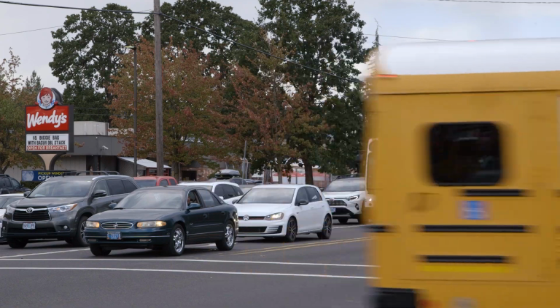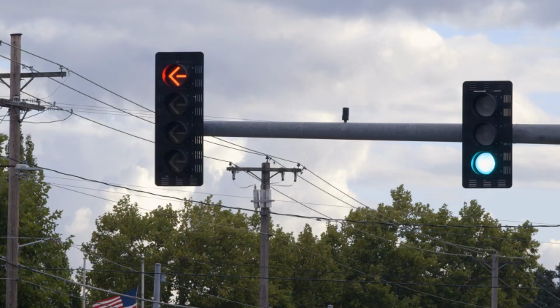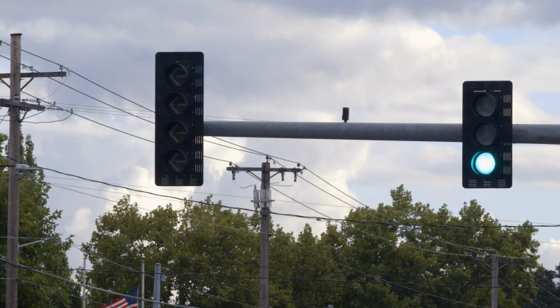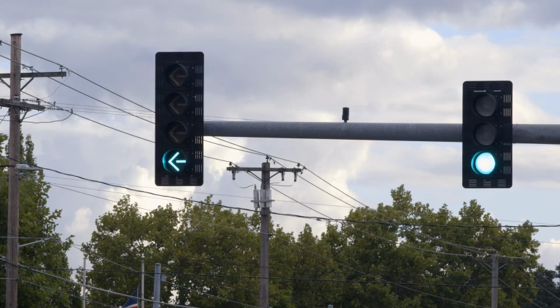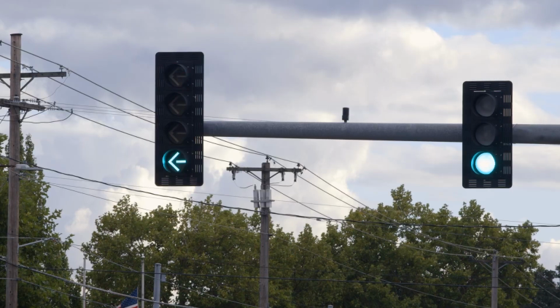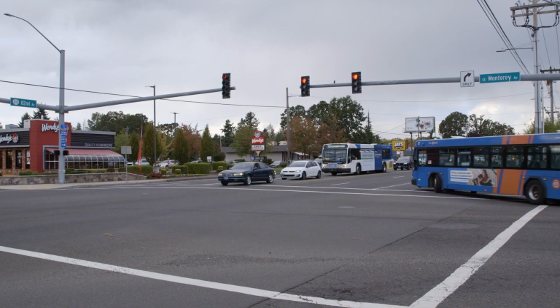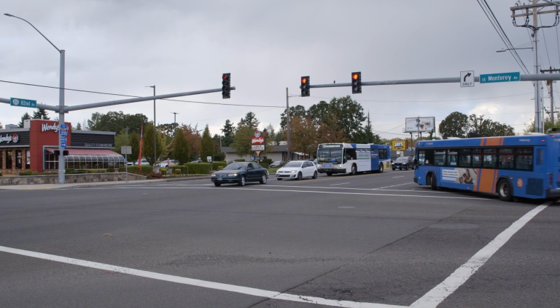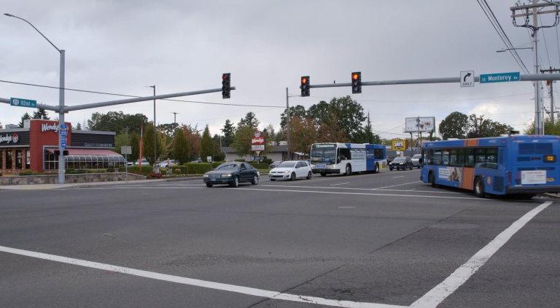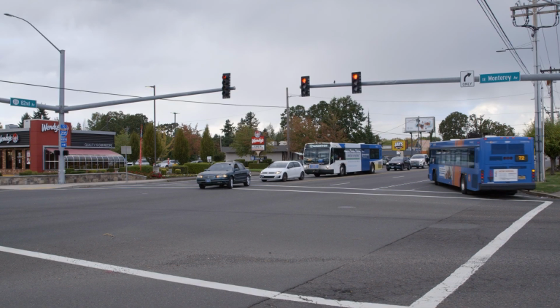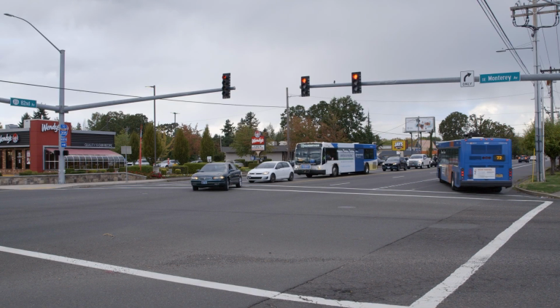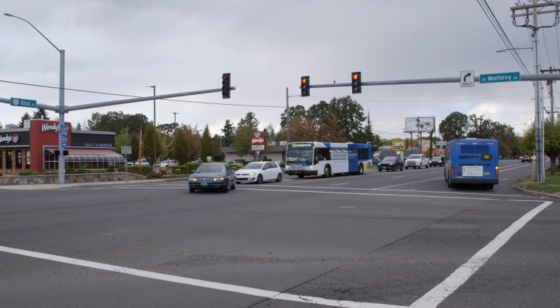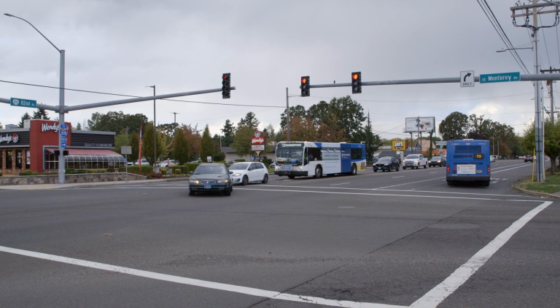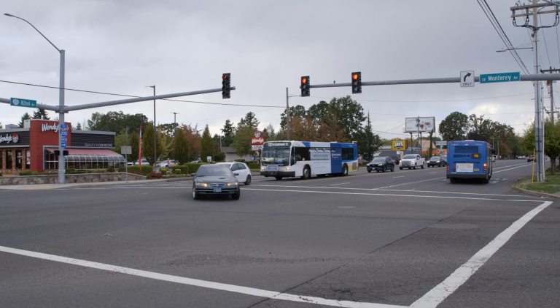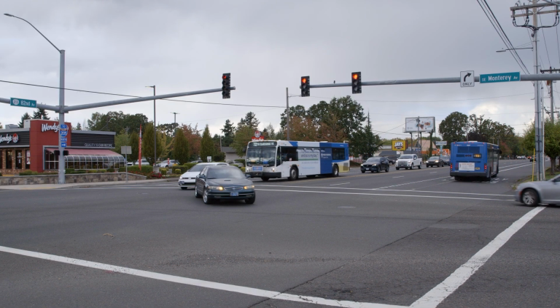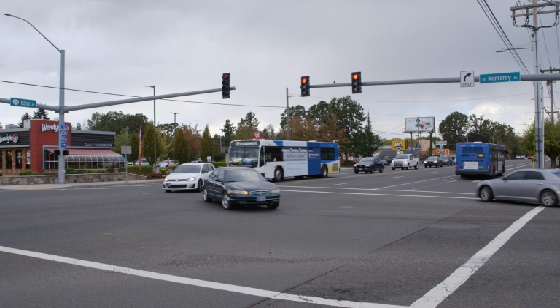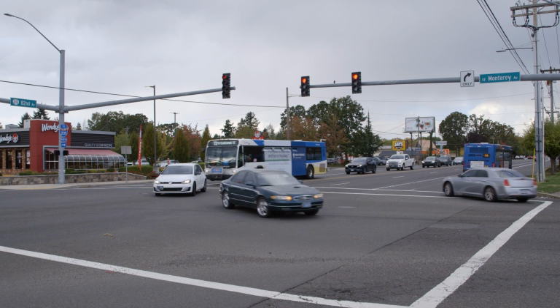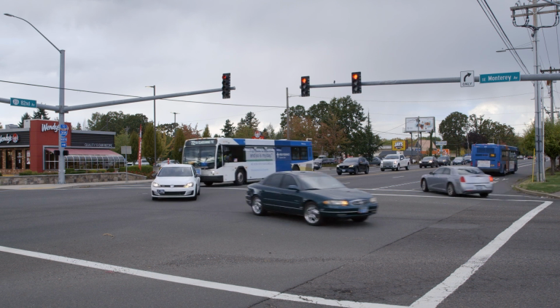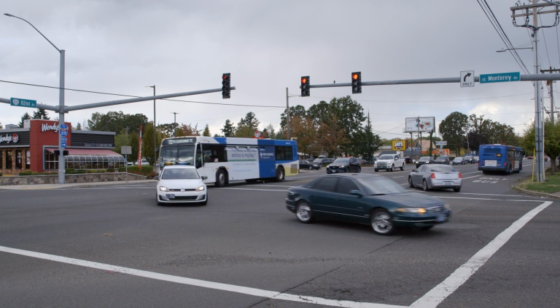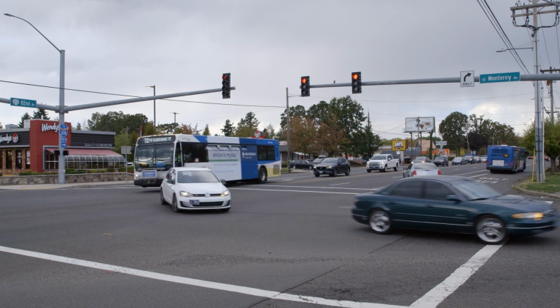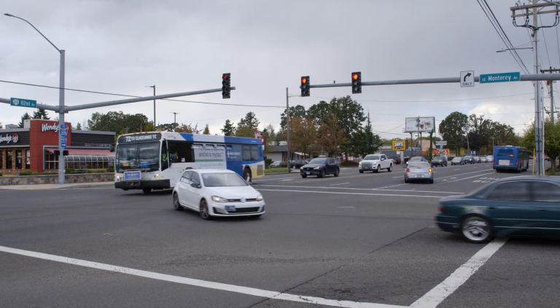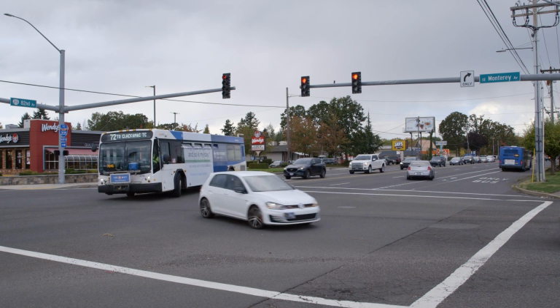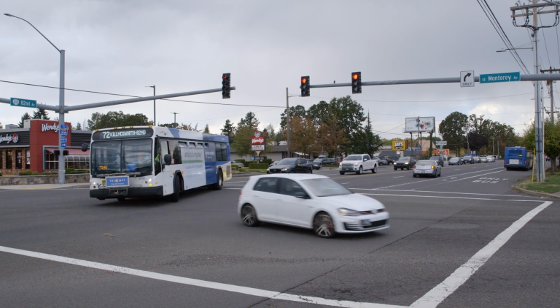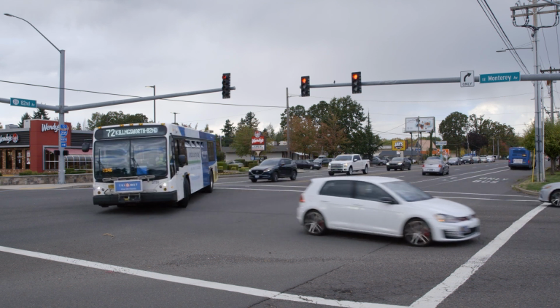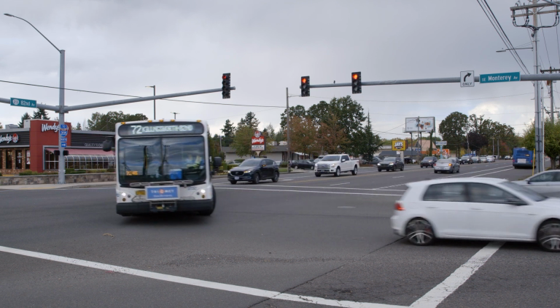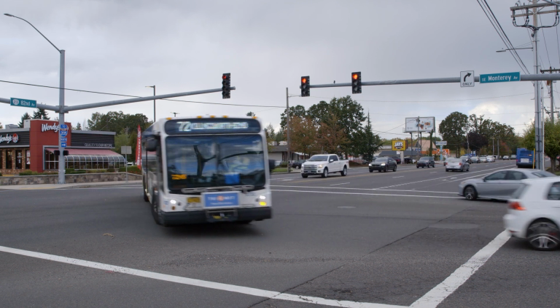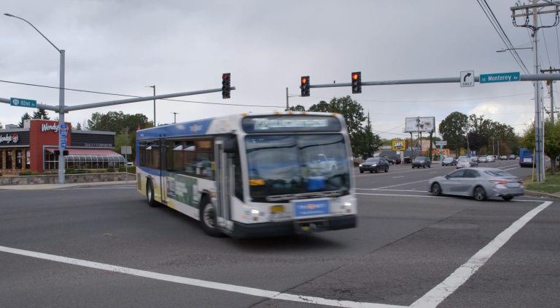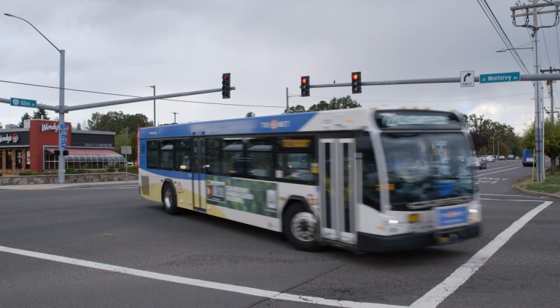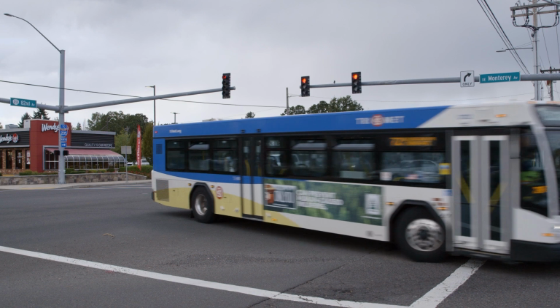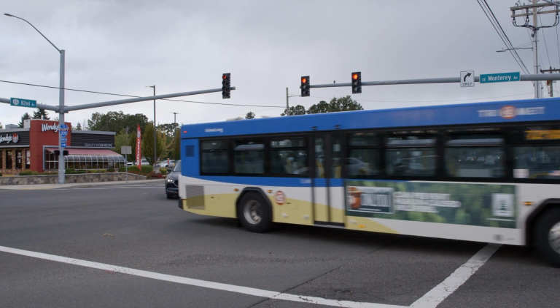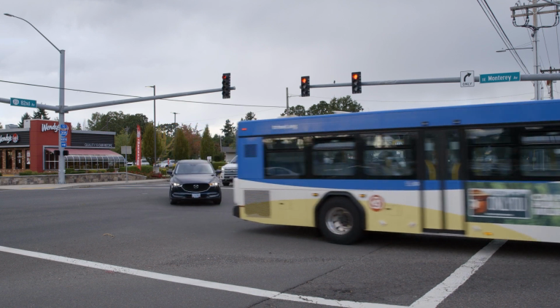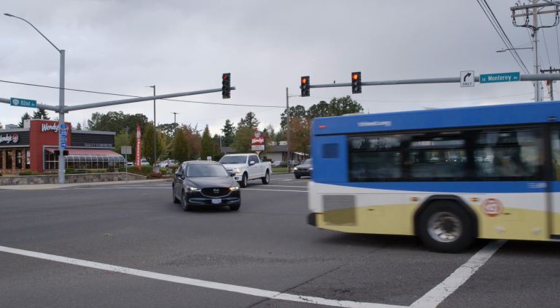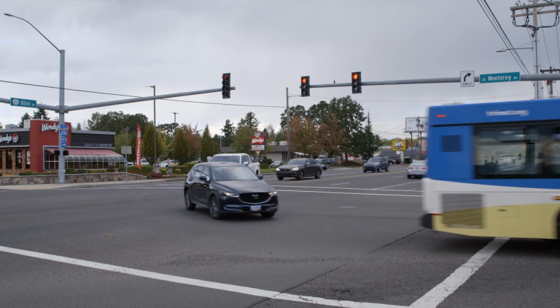Transit signal priority is shortening a red light or extending a green light so that buses are moving through an intersection quickly and more reliably.